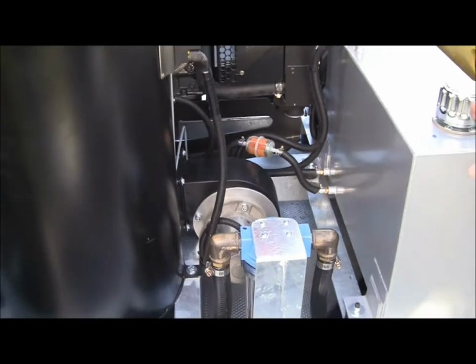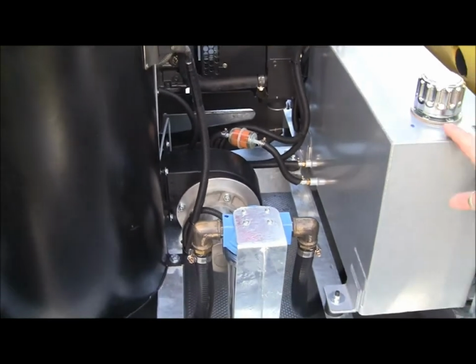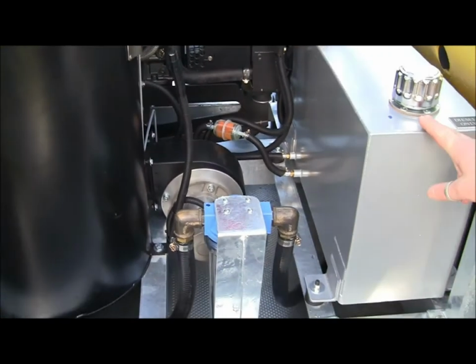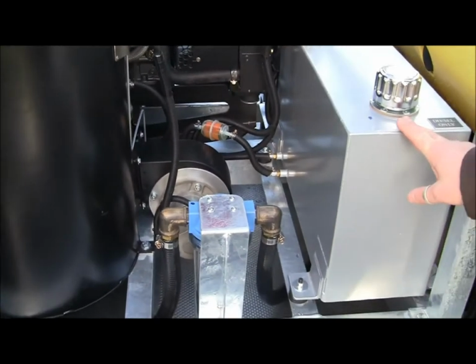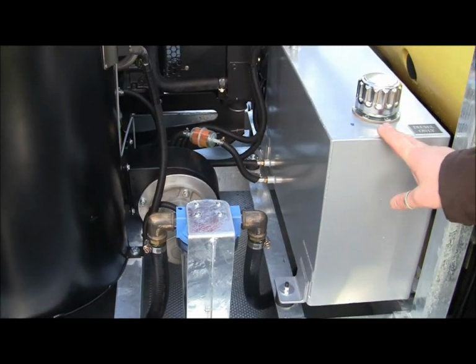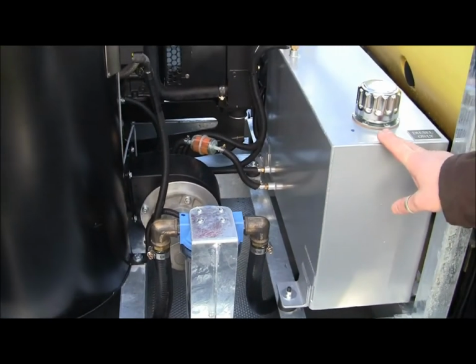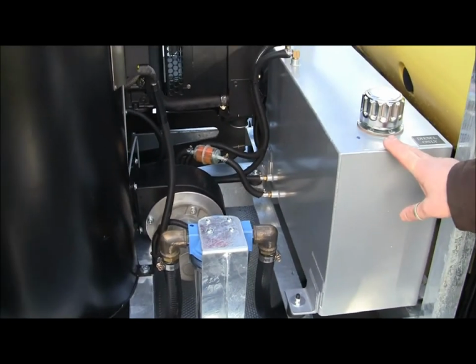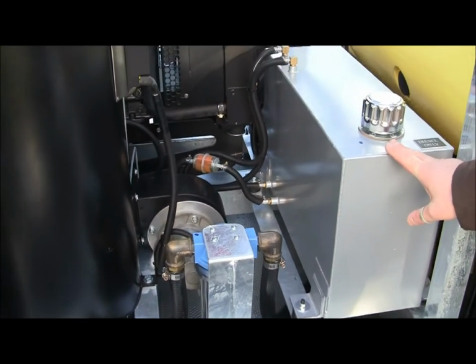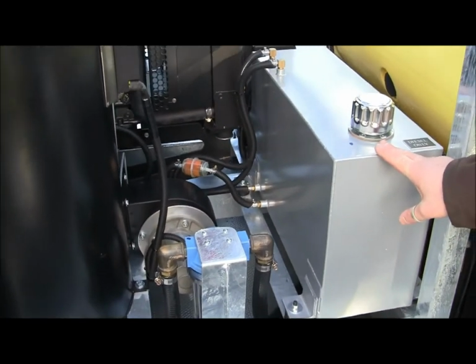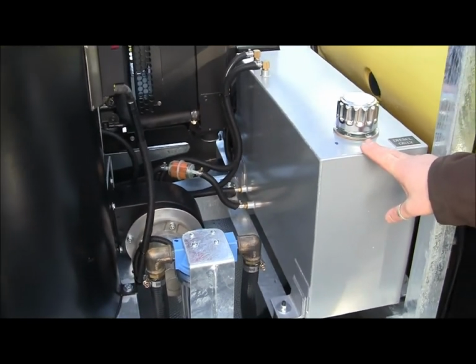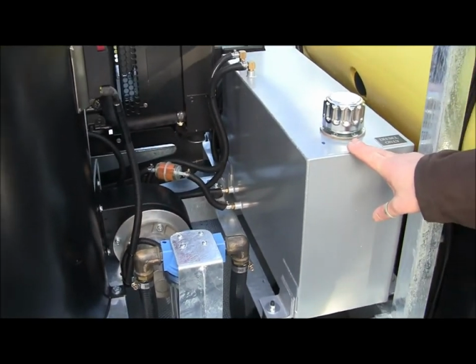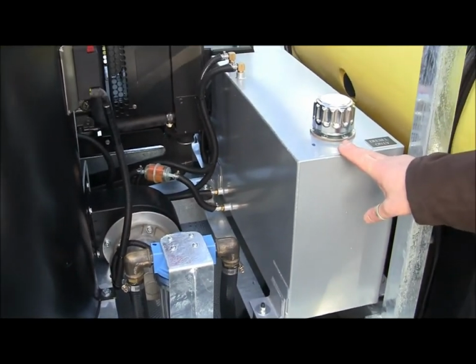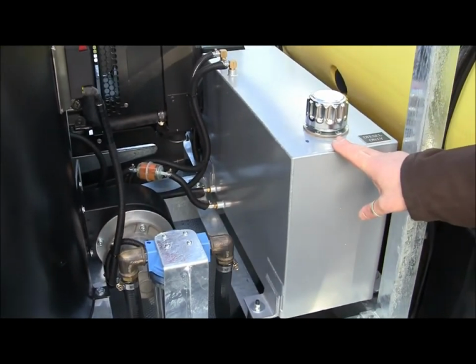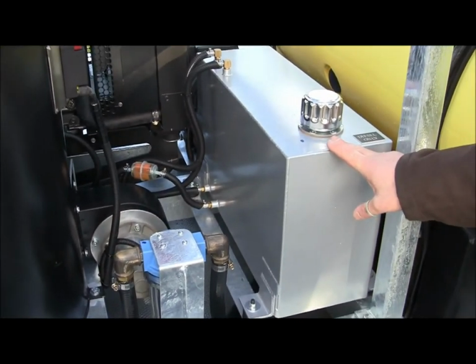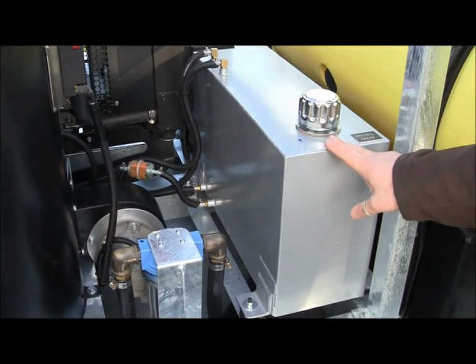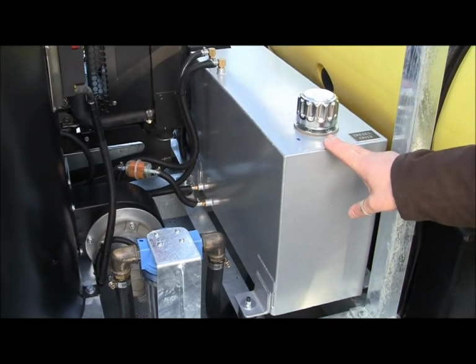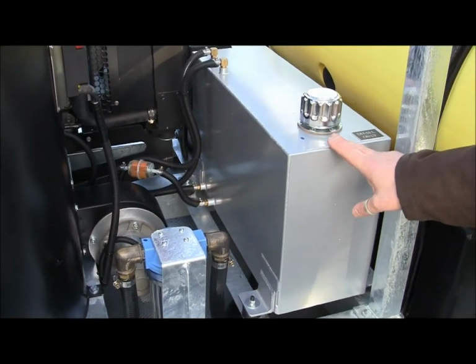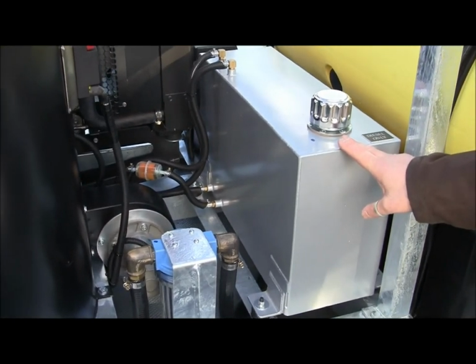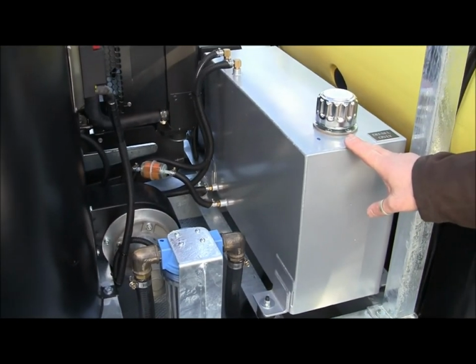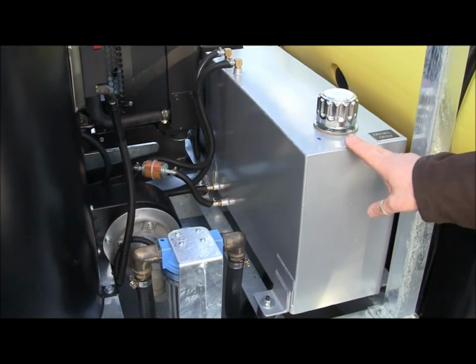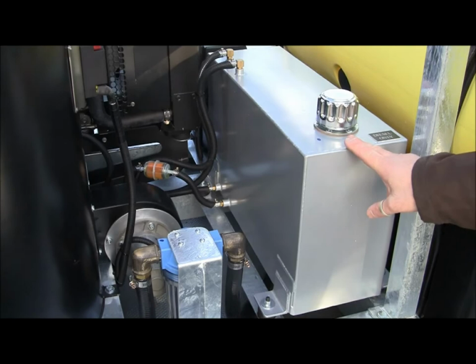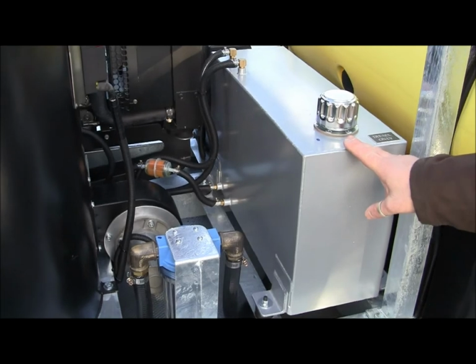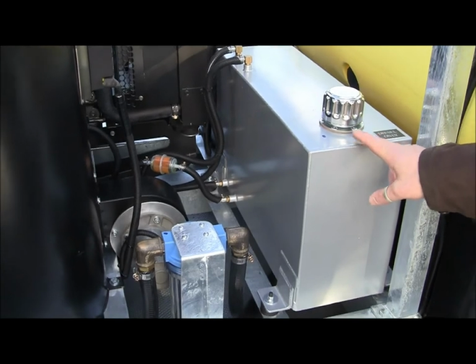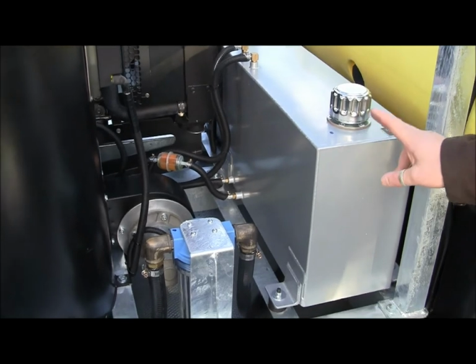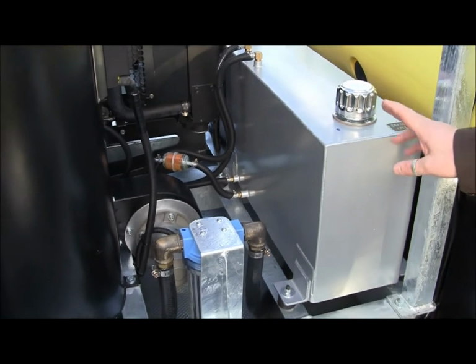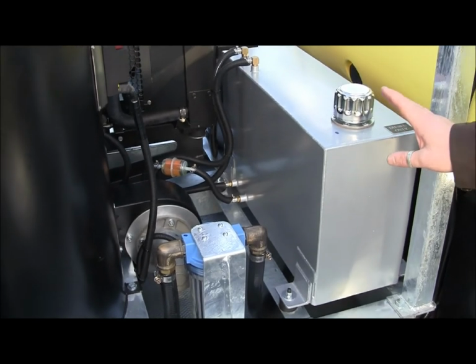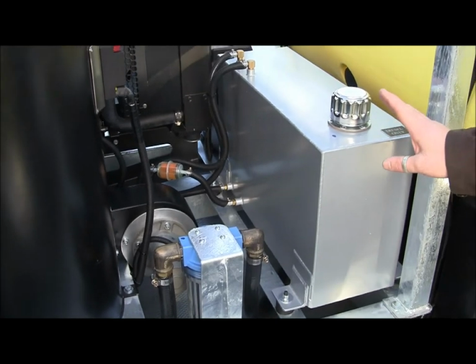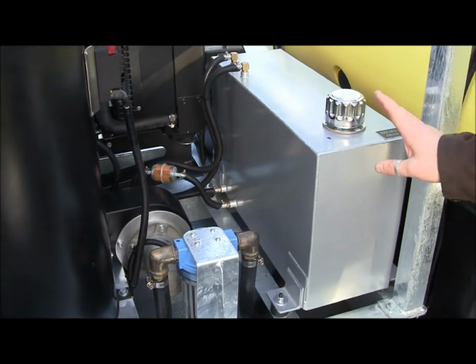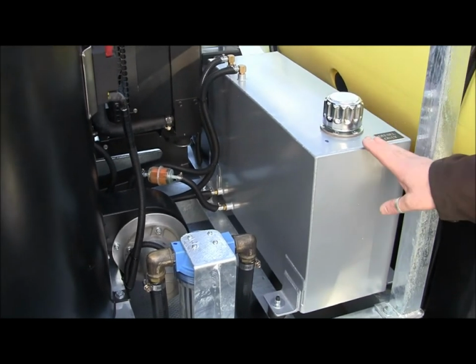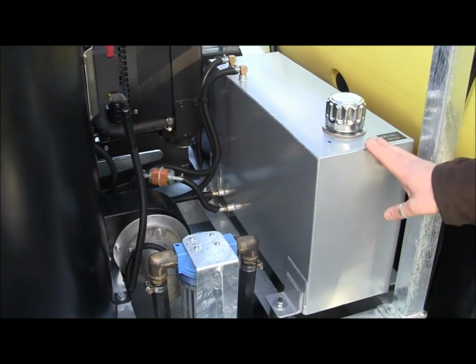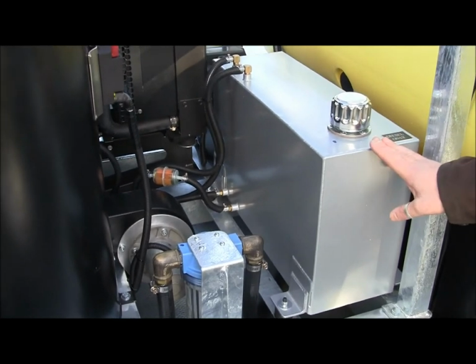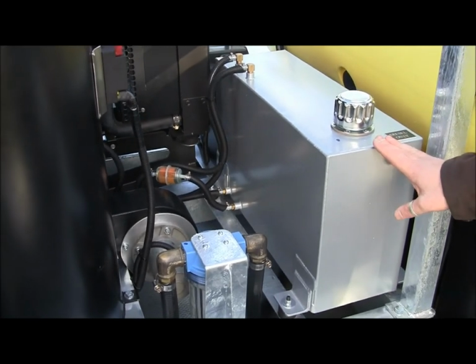Incorporated in the skid frame is the diesel fuel tank. This contains 62 litres of diesel. This feeds directly both to the engine and the burner.